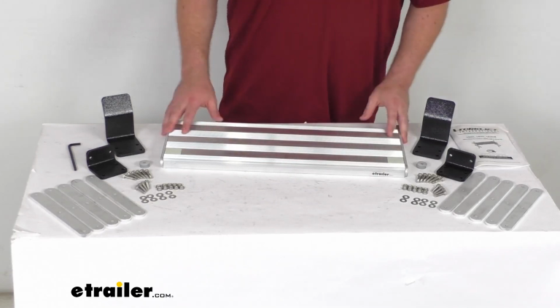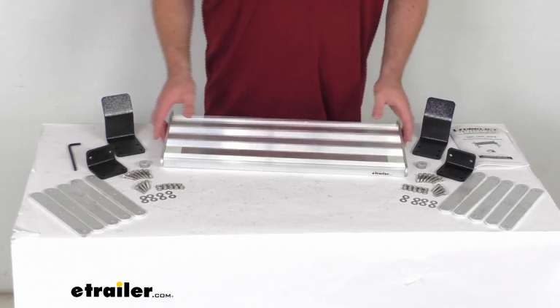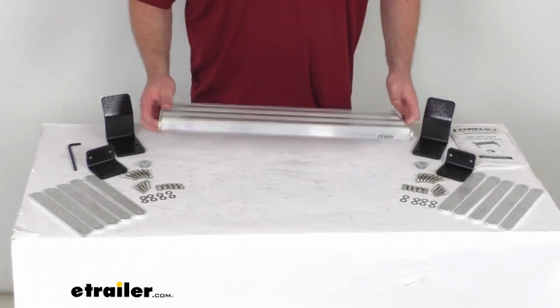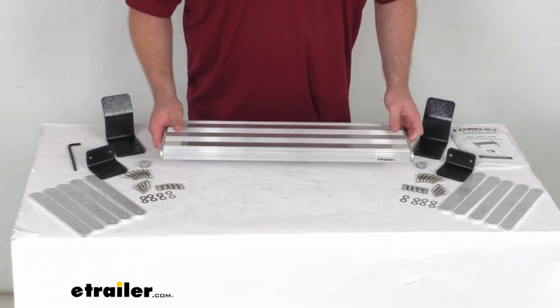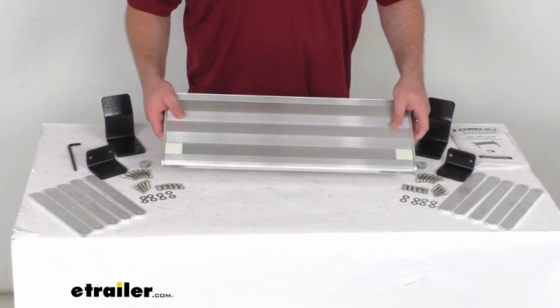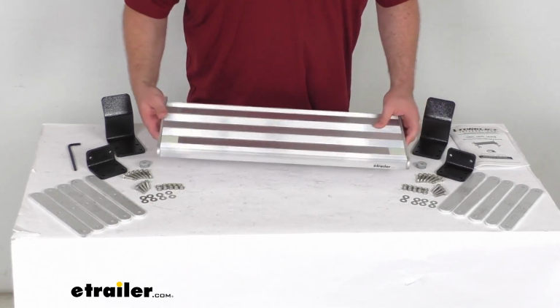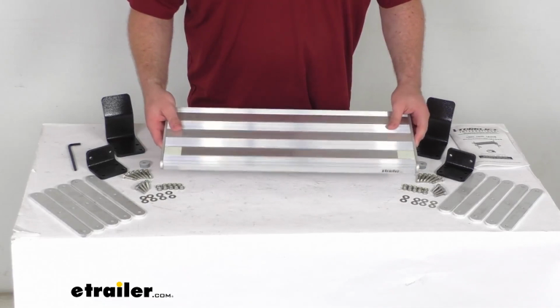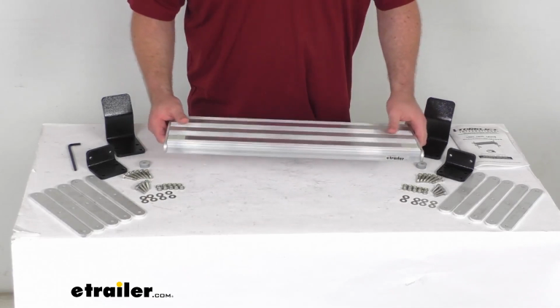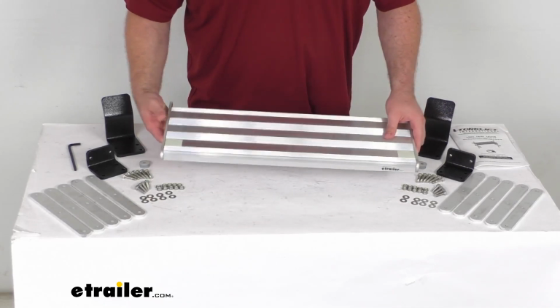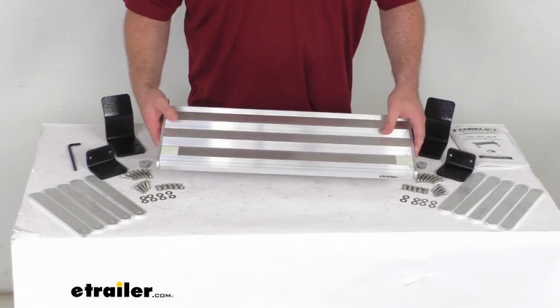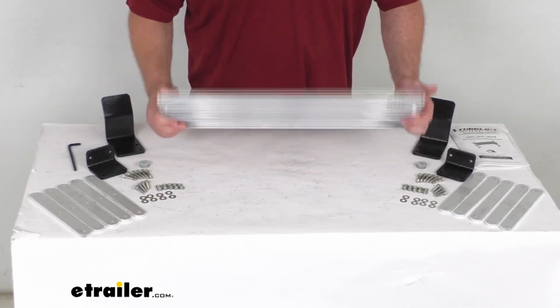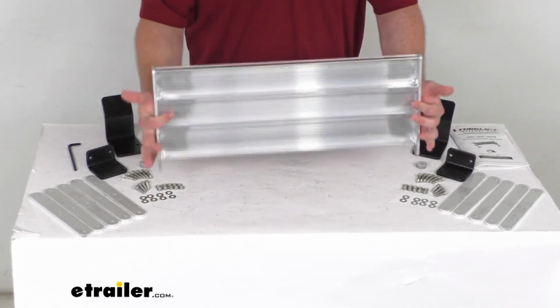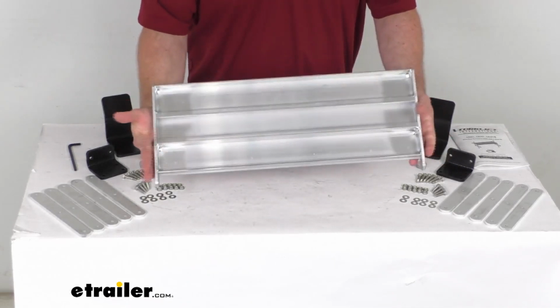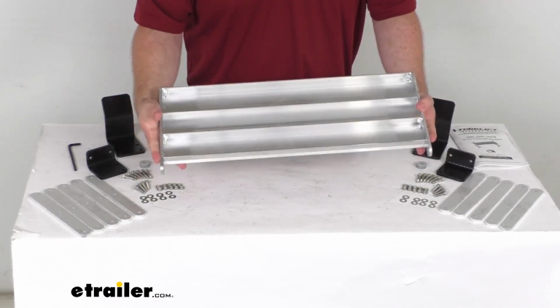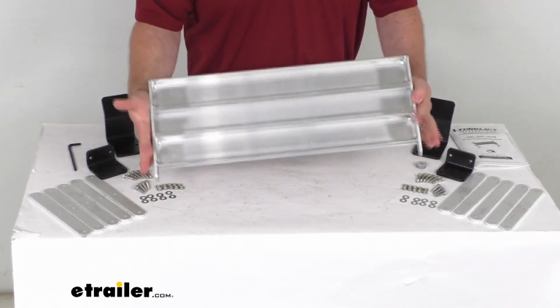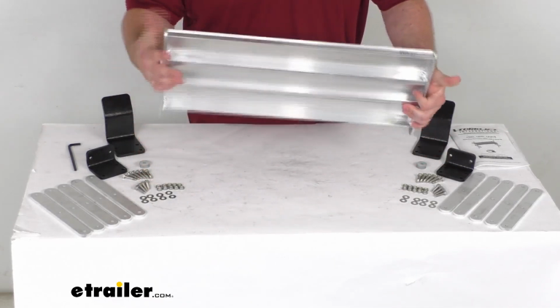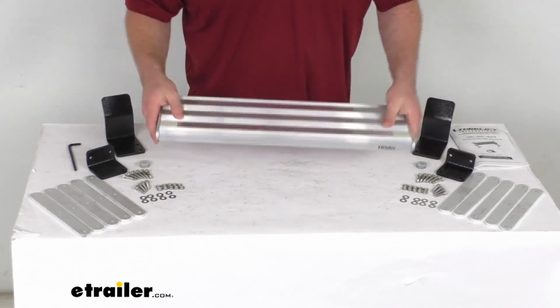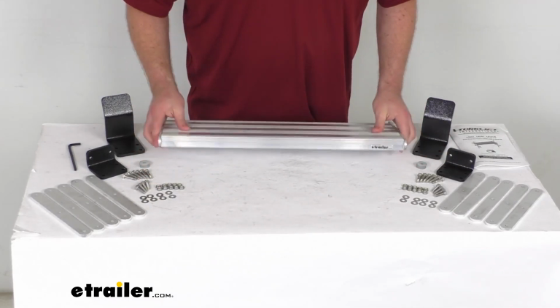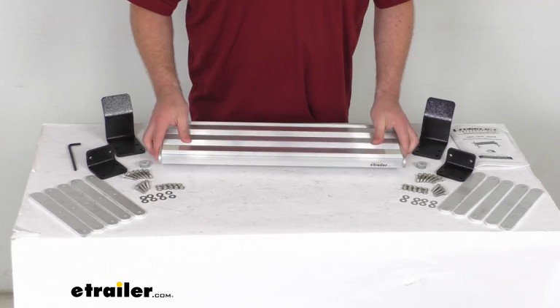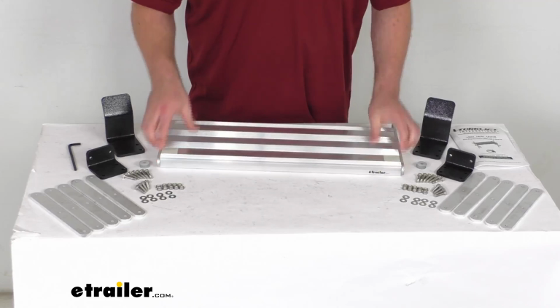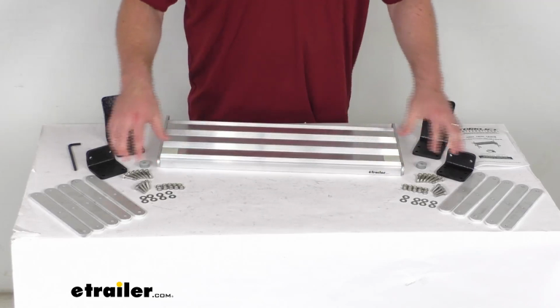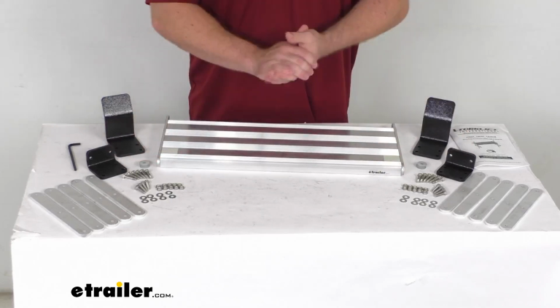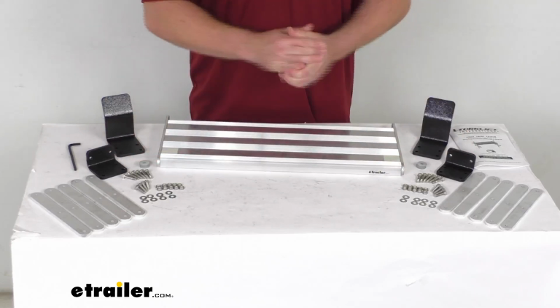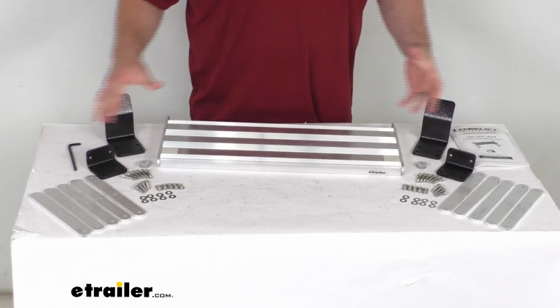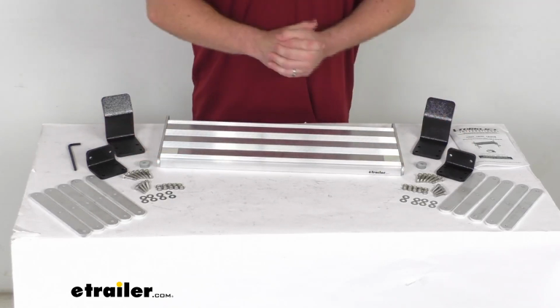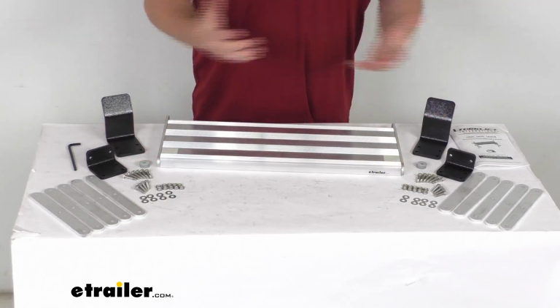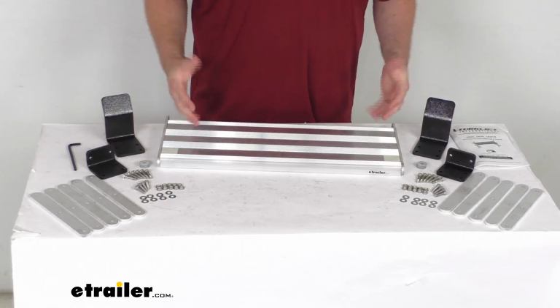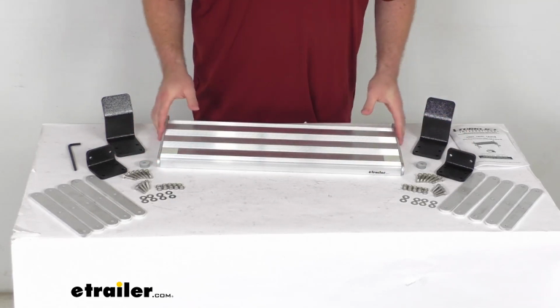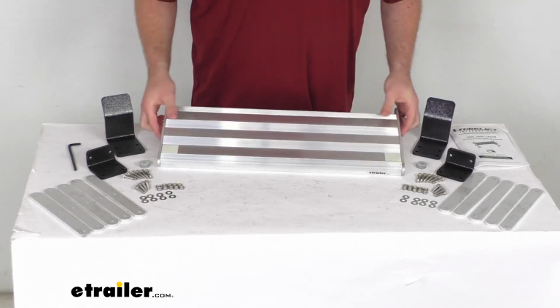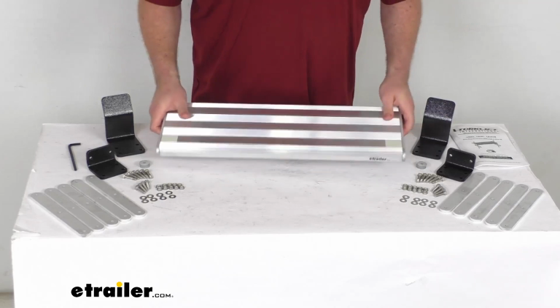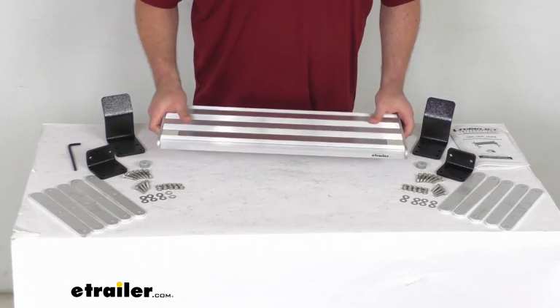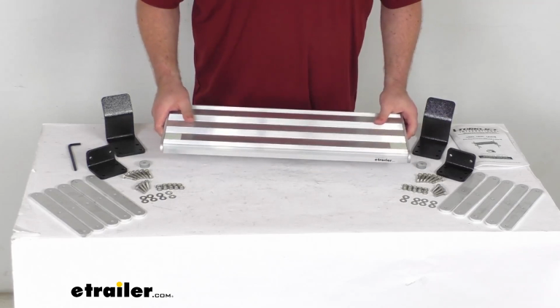The step that they include here is just like your original. It's made here in the USA of aircraft grade aluminum, and we also have stainless steel components as well. So this whole setup is going to be very durable and rust-proof.